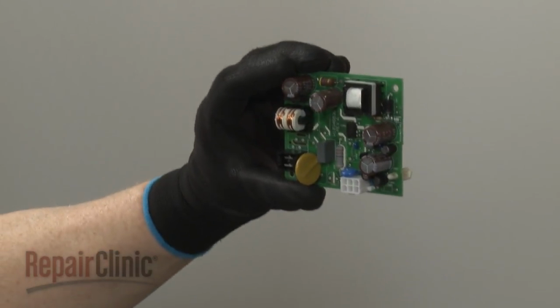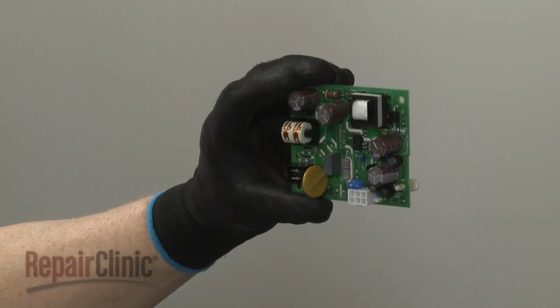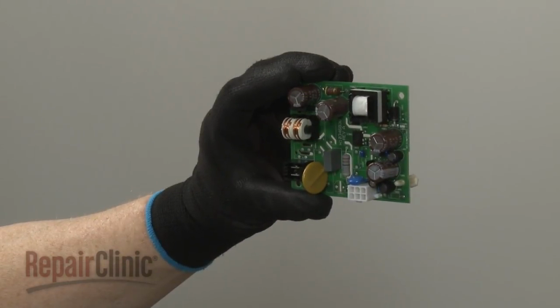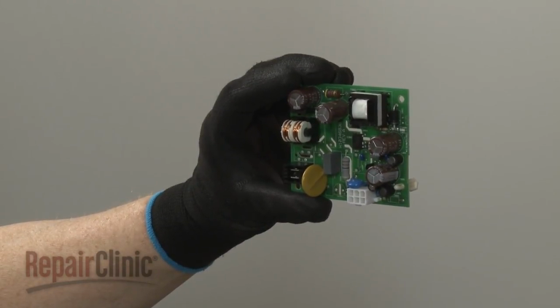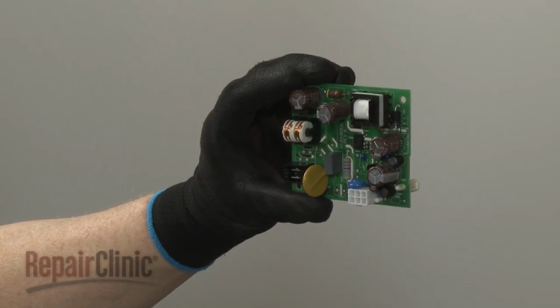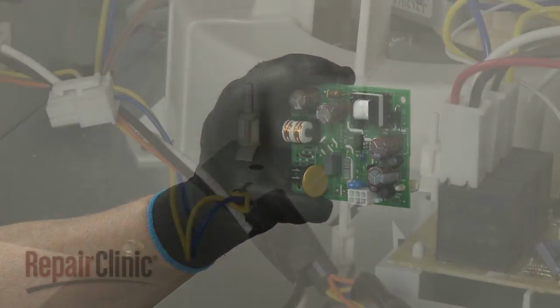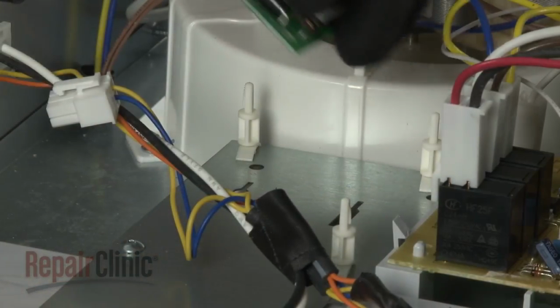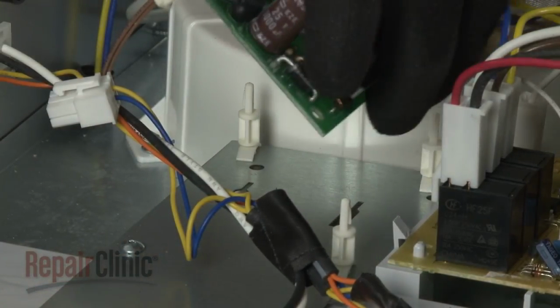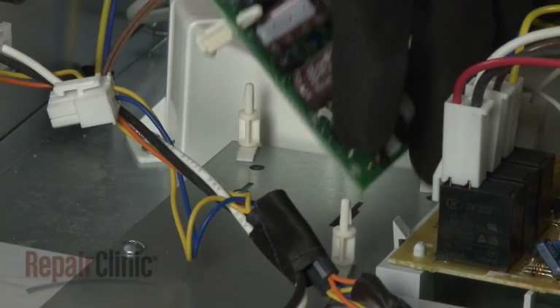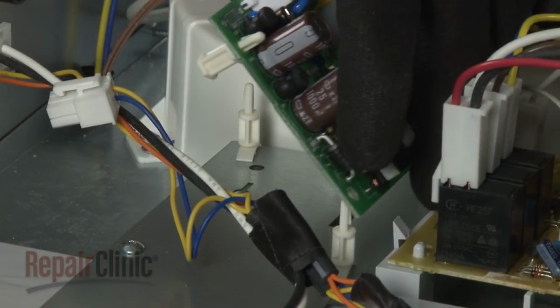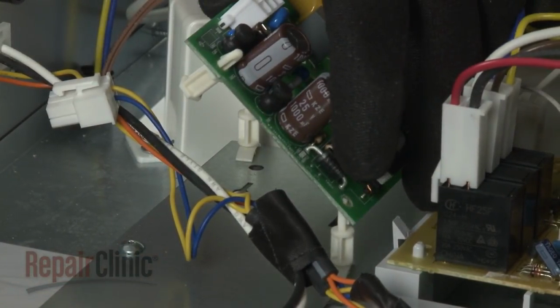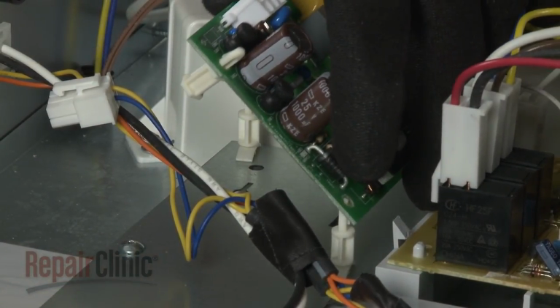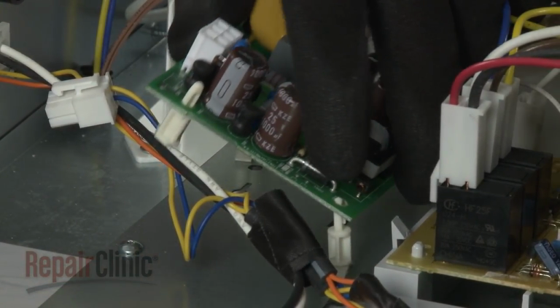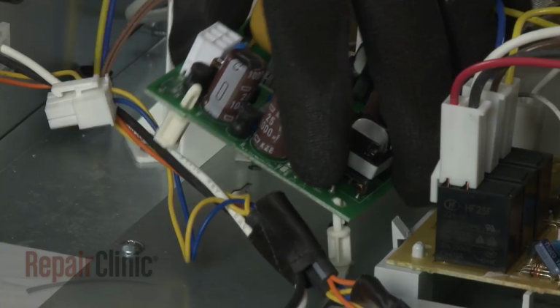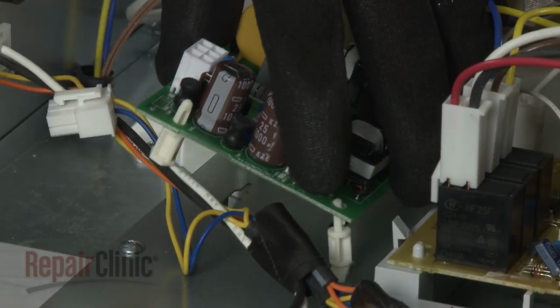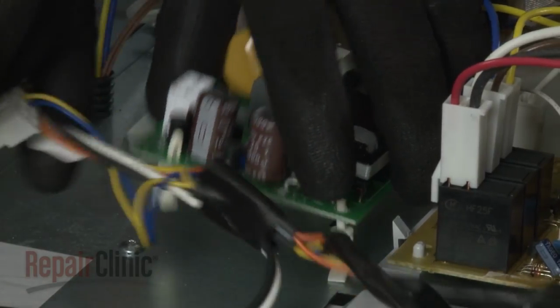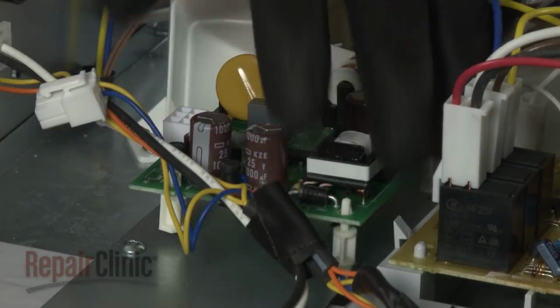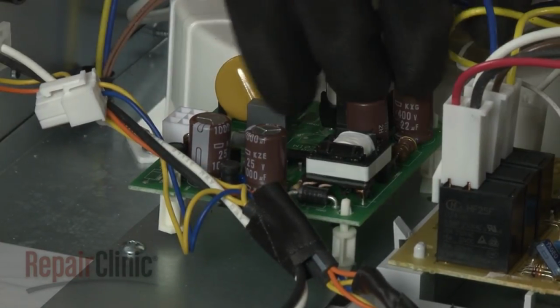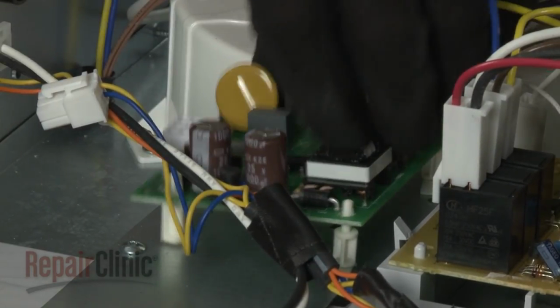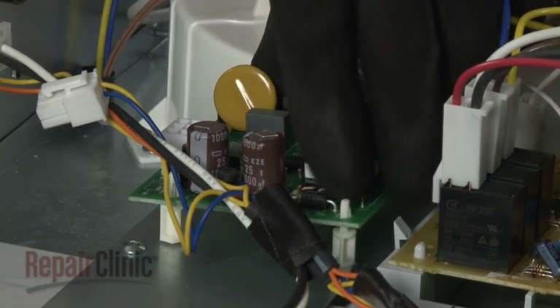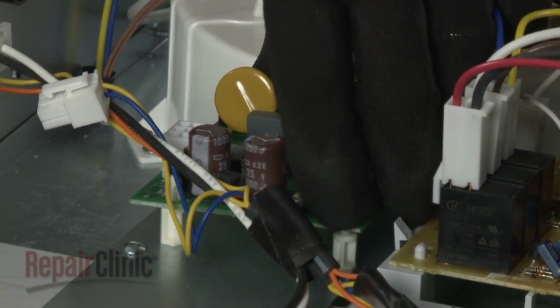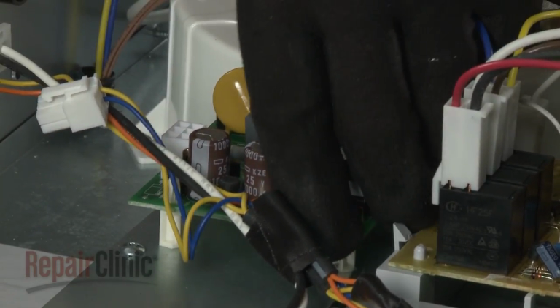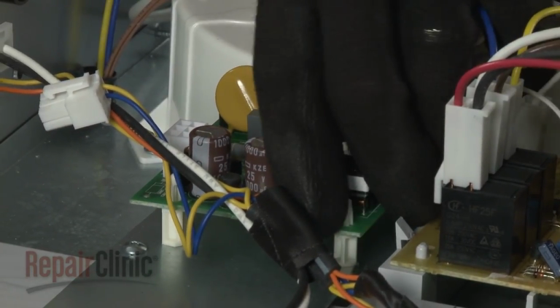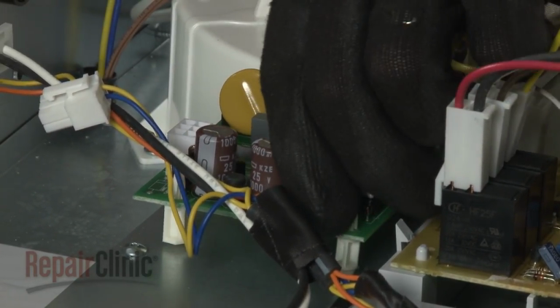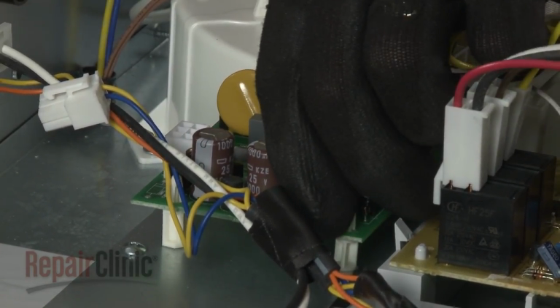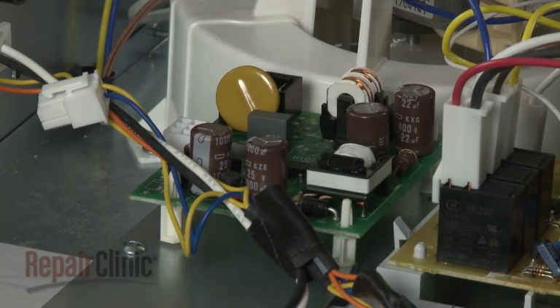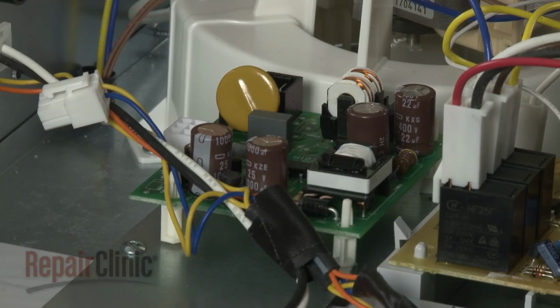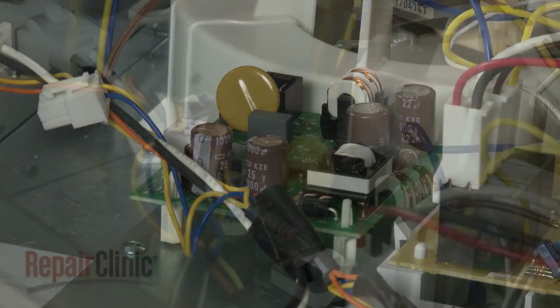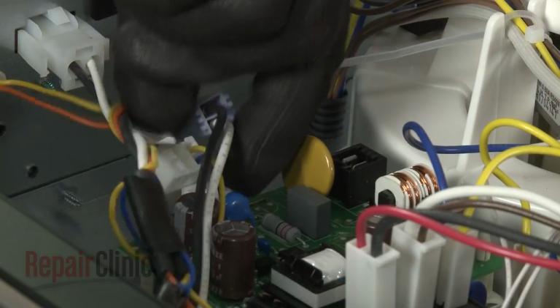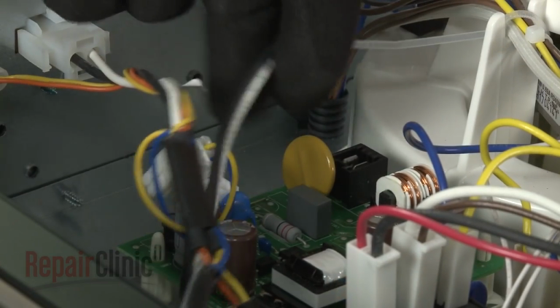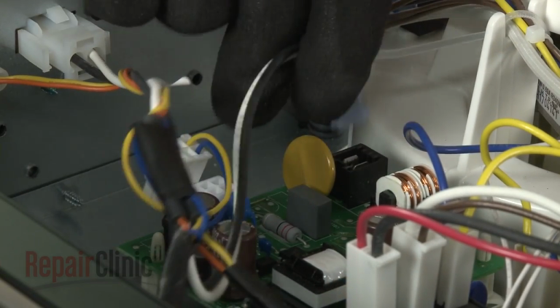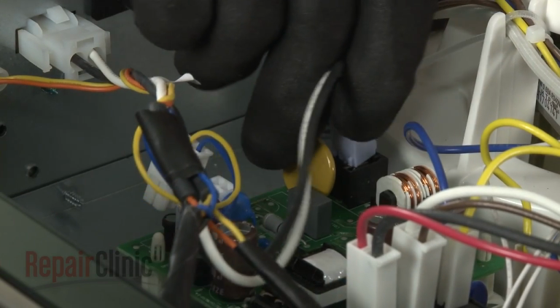Install the new power supply board by aligning it on the mounting studs and snapping it into place. Connect the wire connectors.